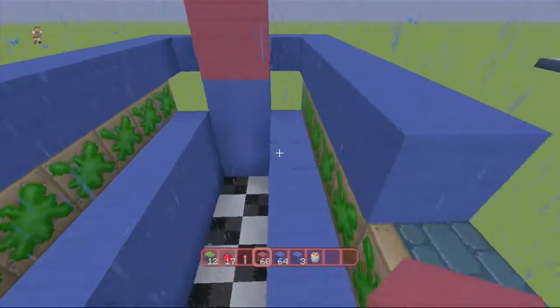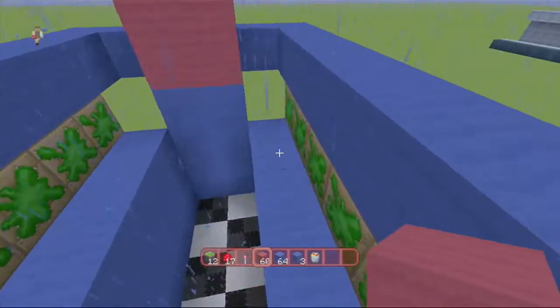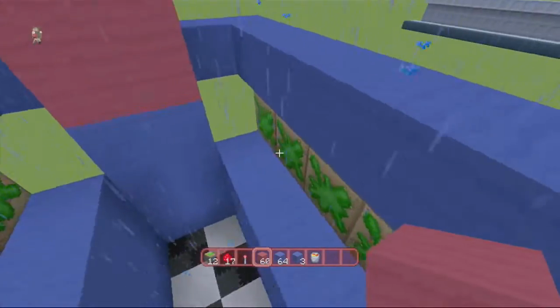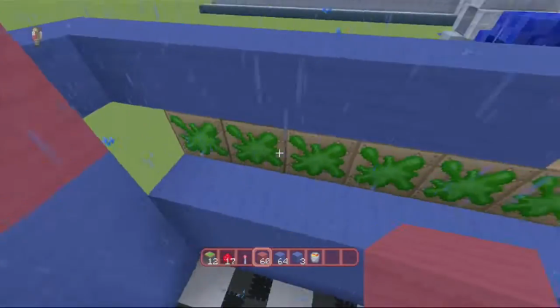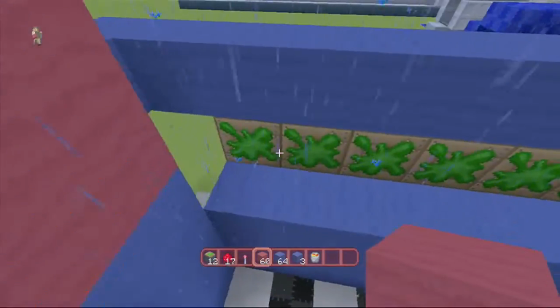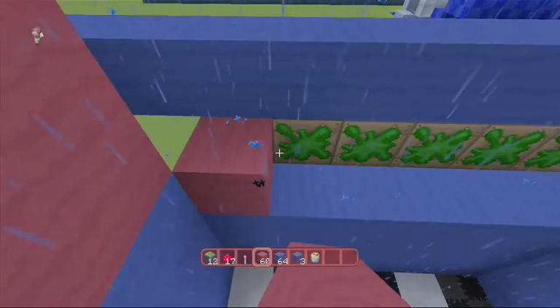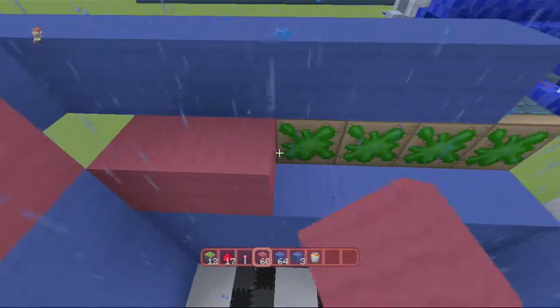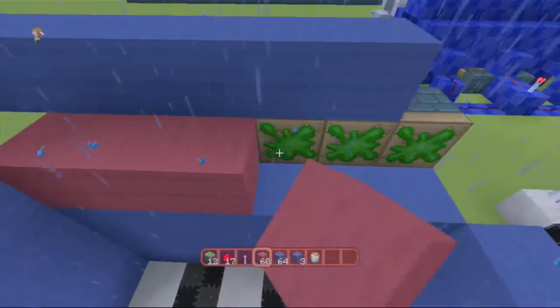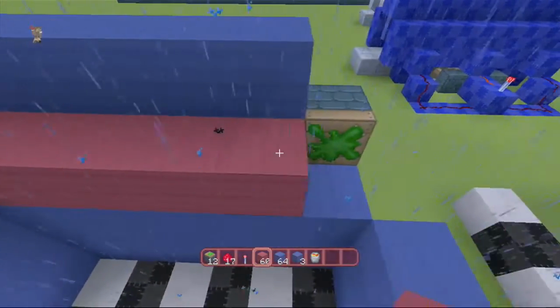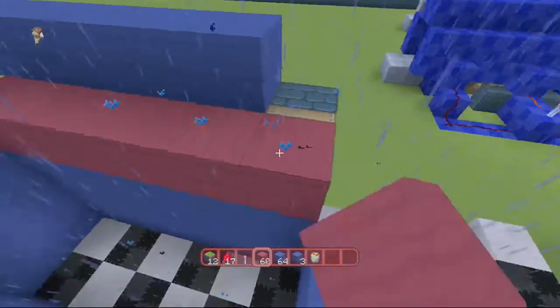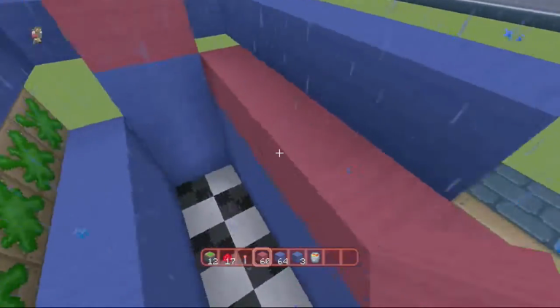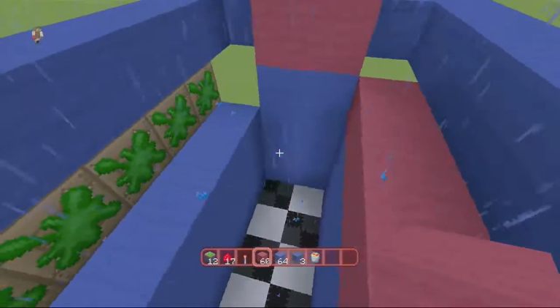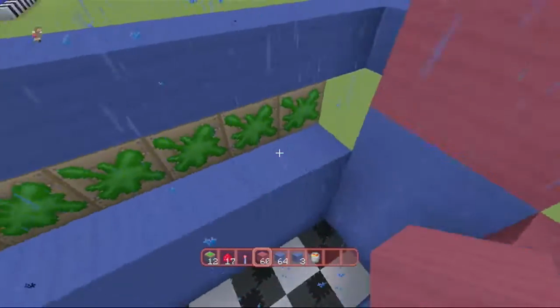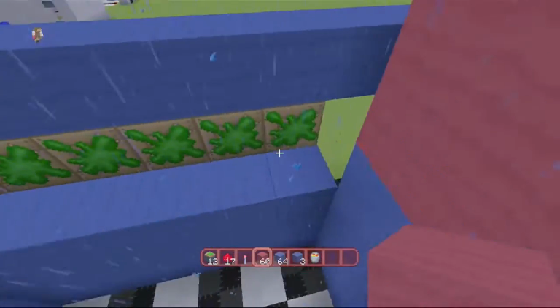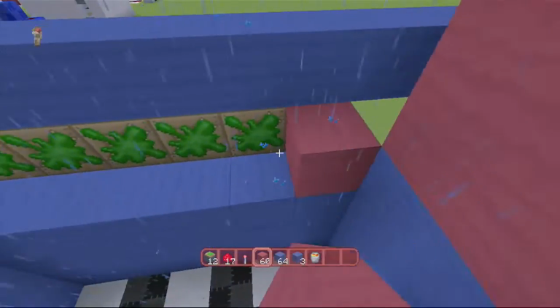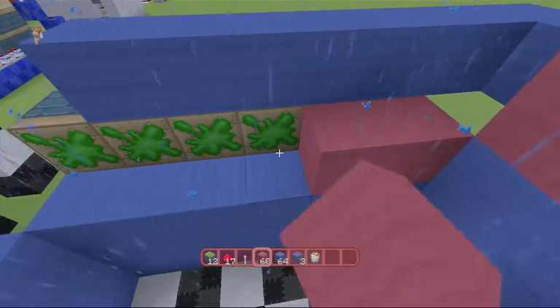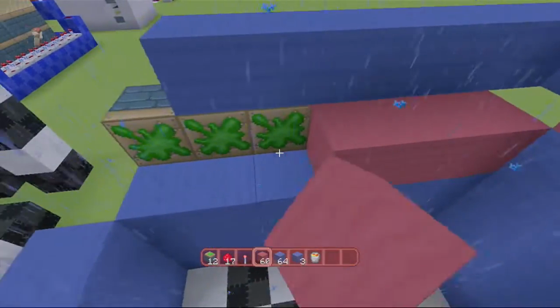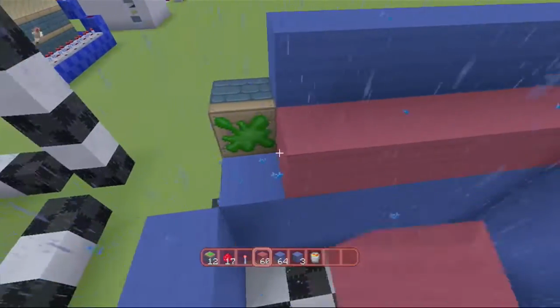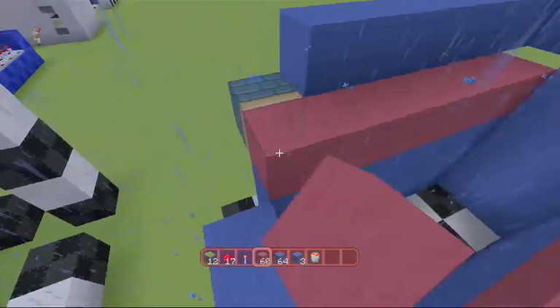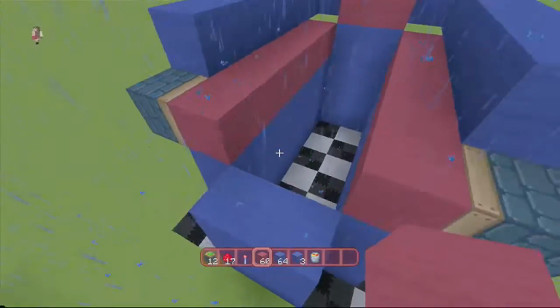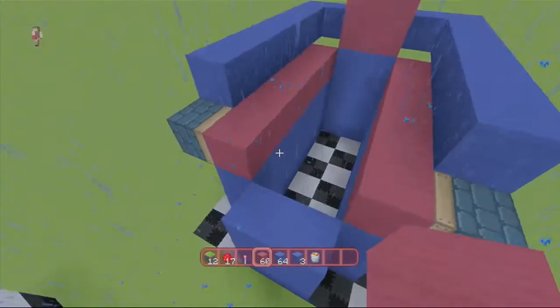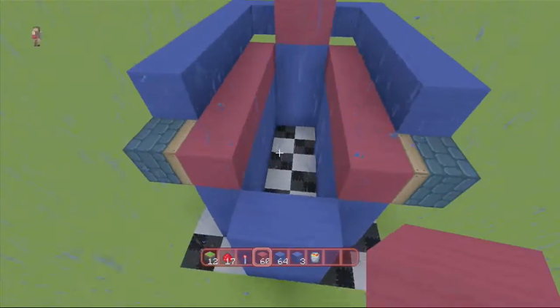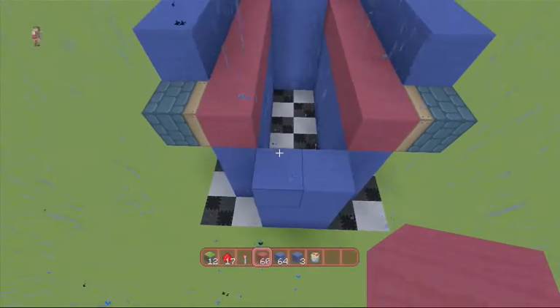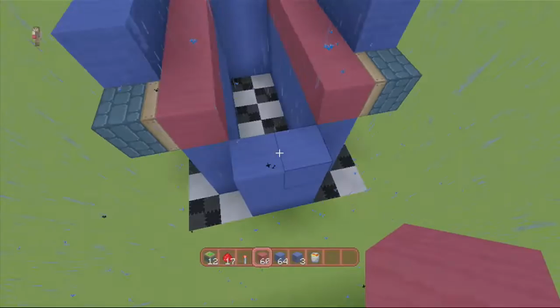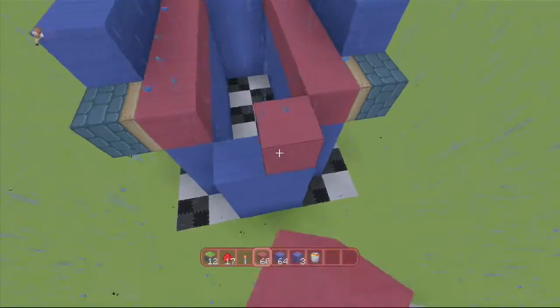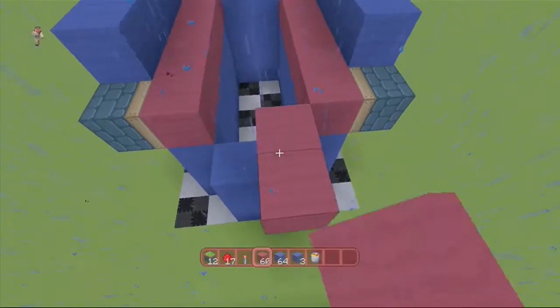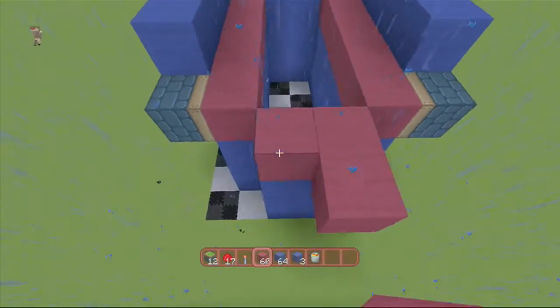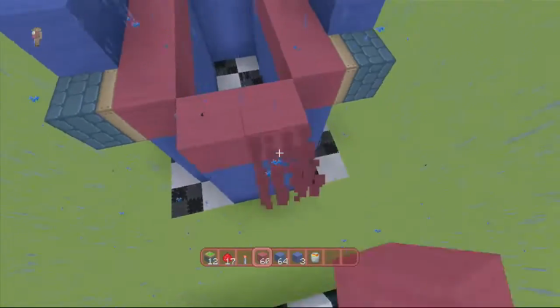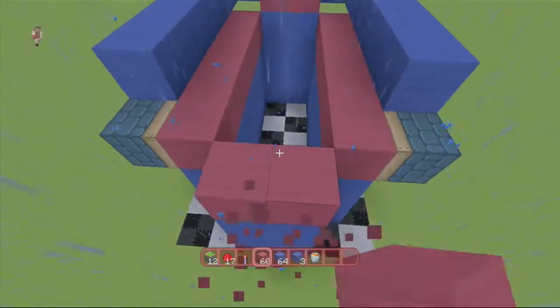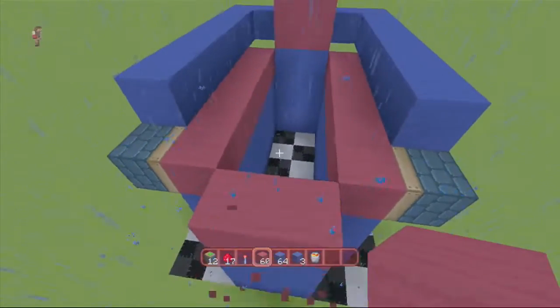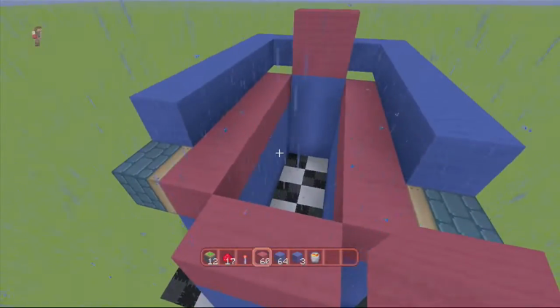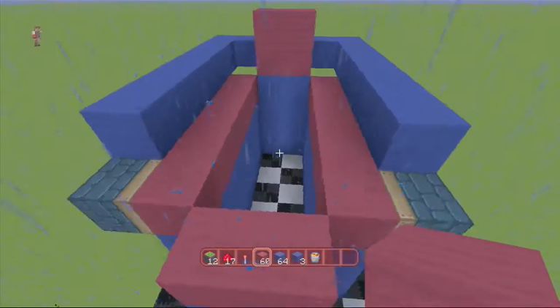Attached to these, you're going to go ahead and put your red blocks for your floor all the way across just like so. And you're going to want to put red blocks over here as well.